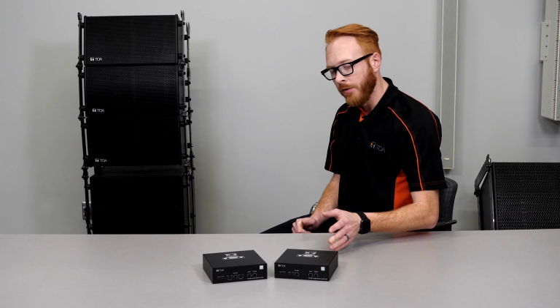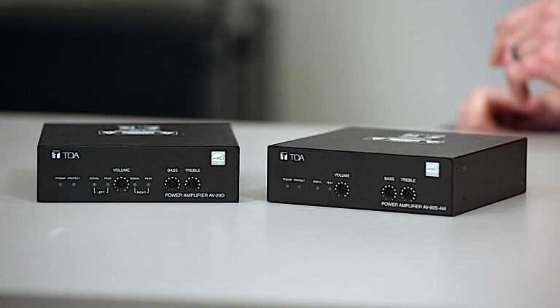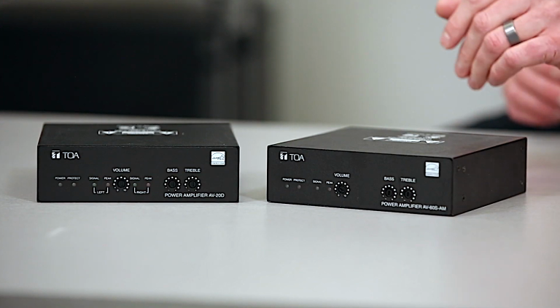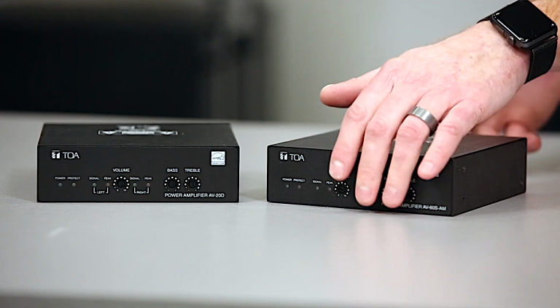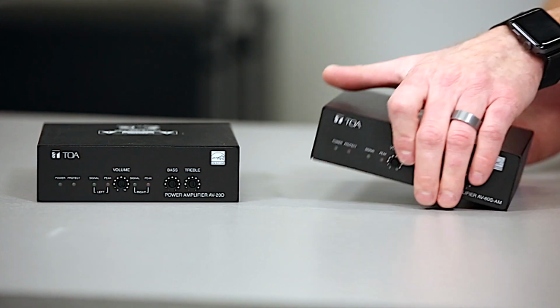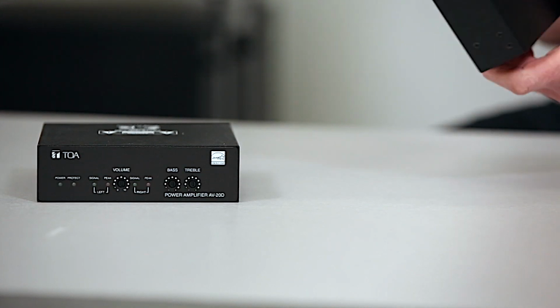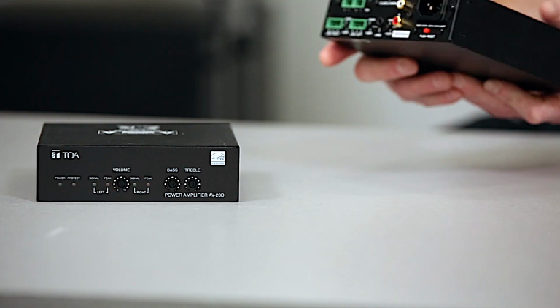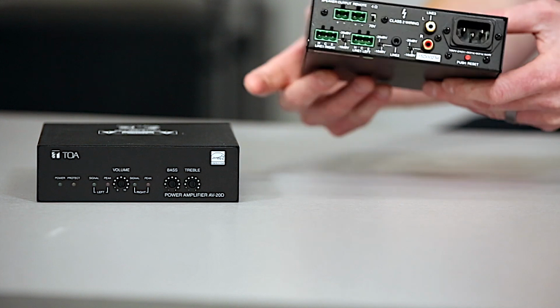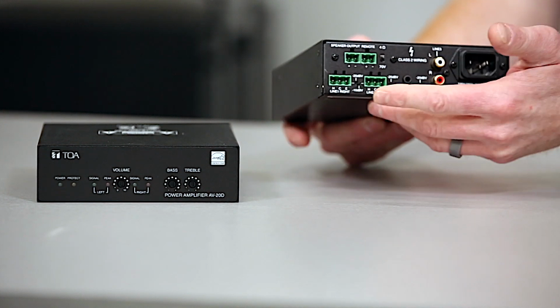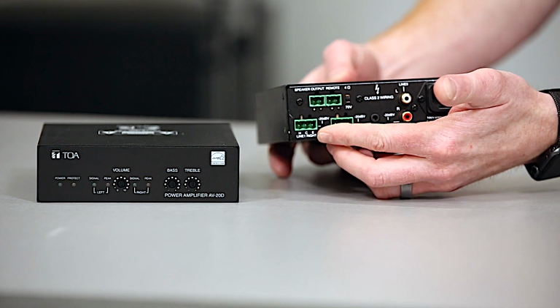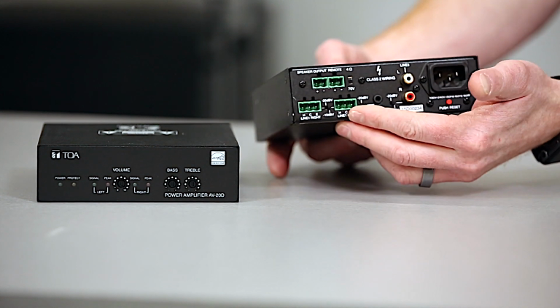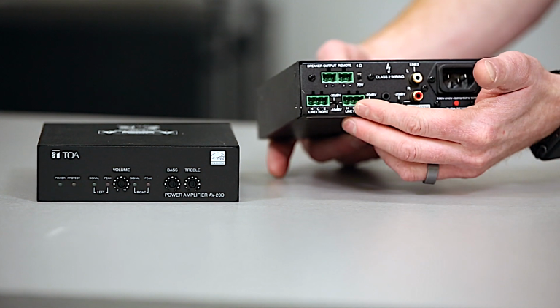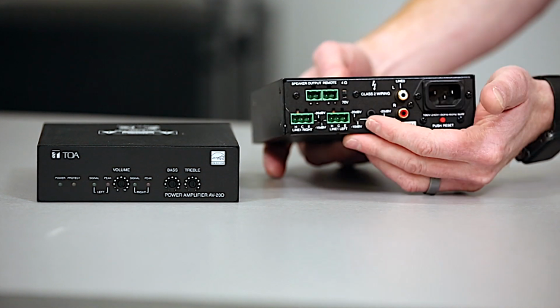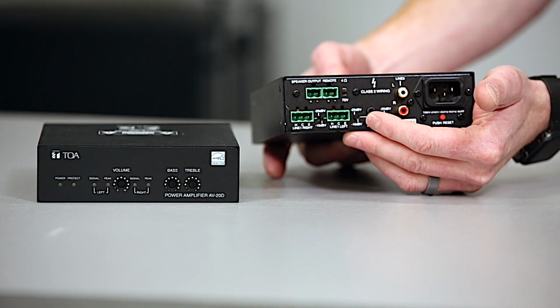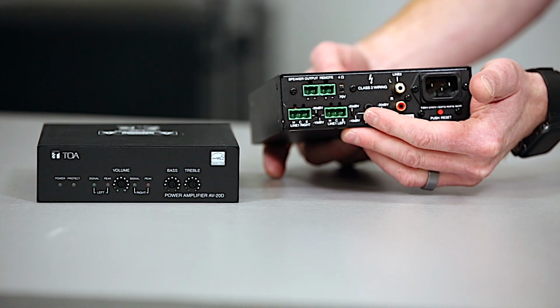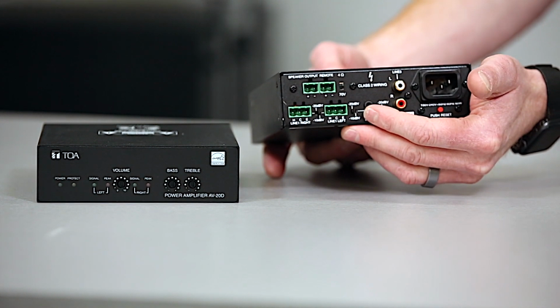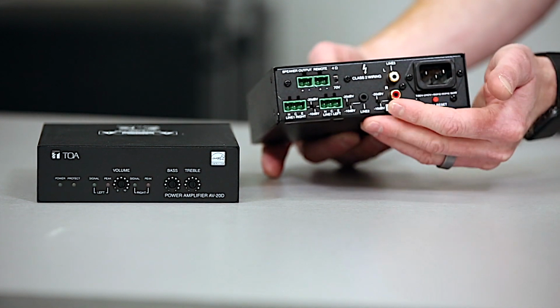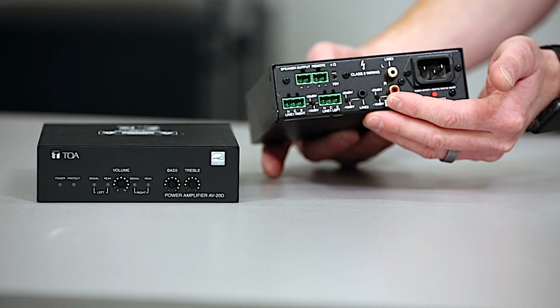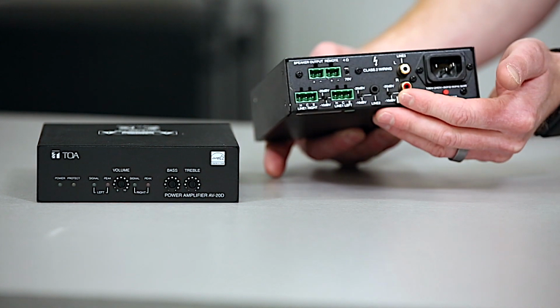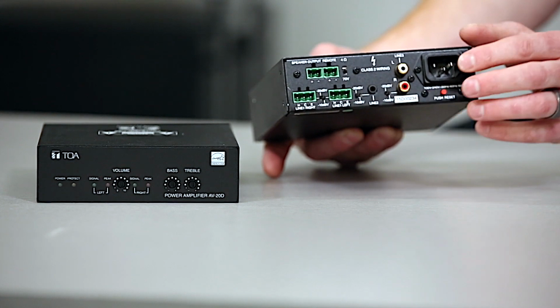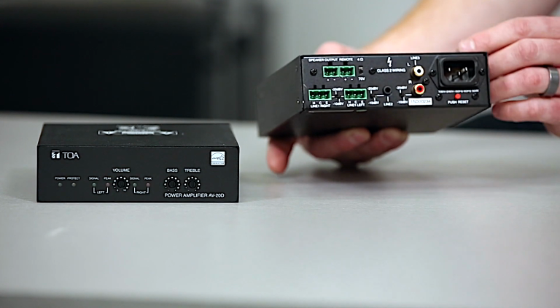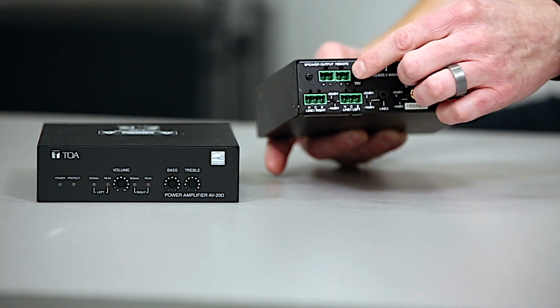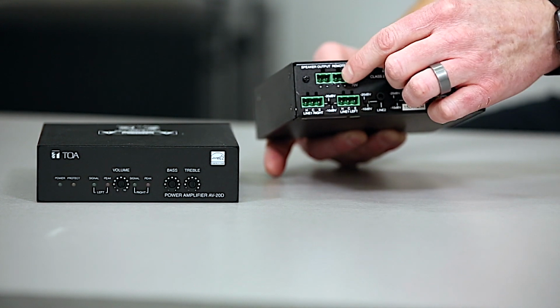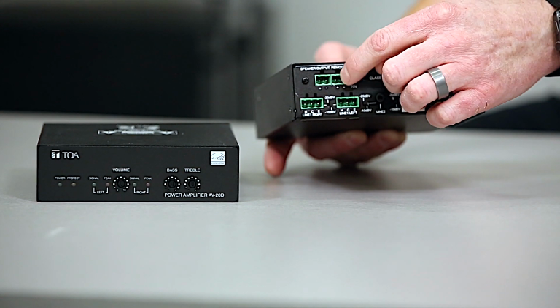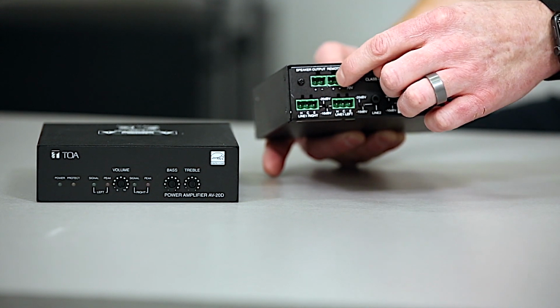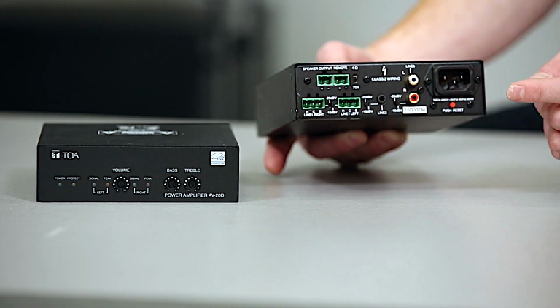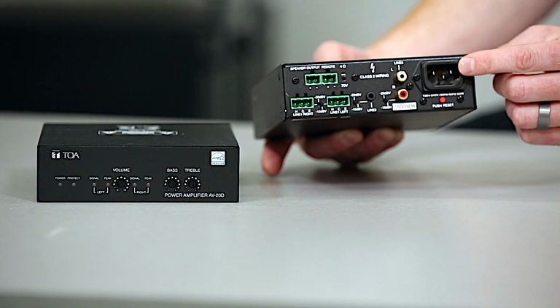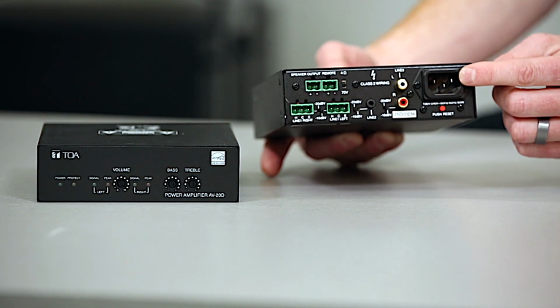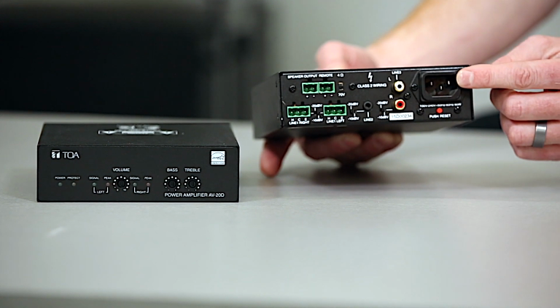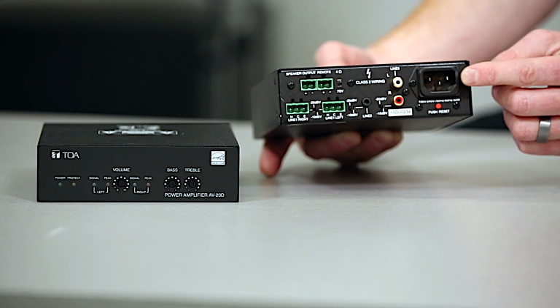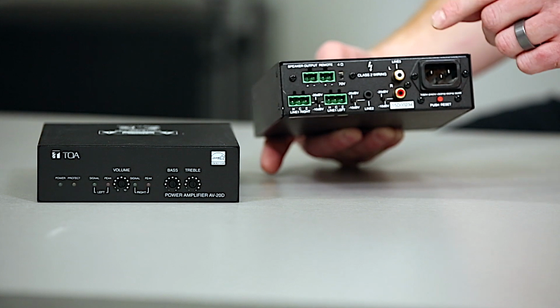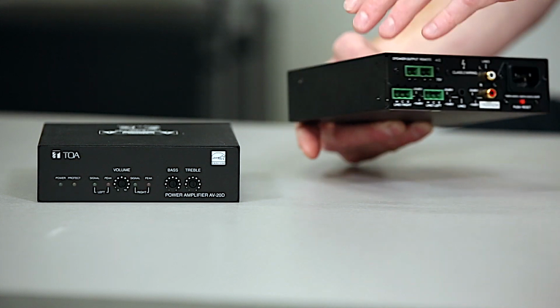They offer a variety of inputs and outputs, which include 2 balanced inputs, a 3.5mm connection, and RCA inputs. As well, there is a remote volume terminal and the AC plug can be removed to be hardwired in.